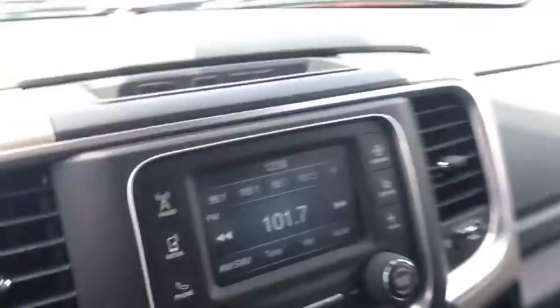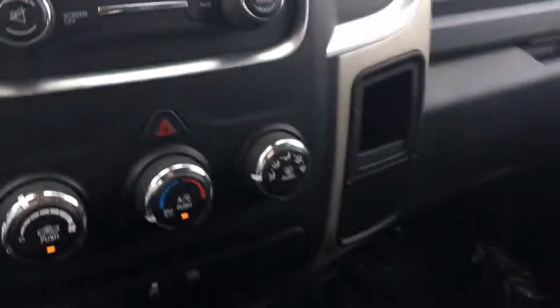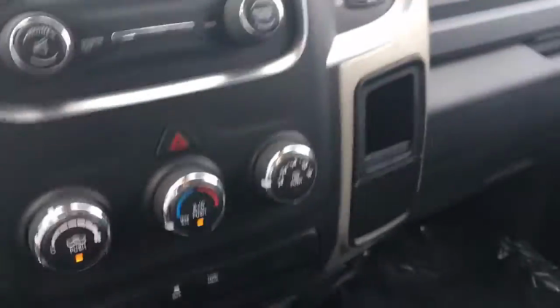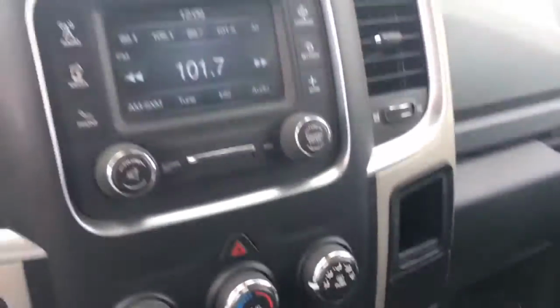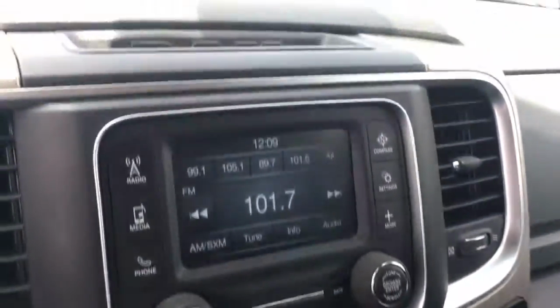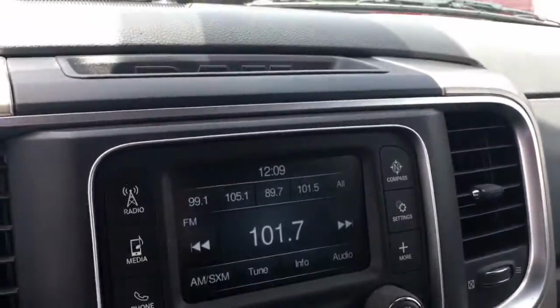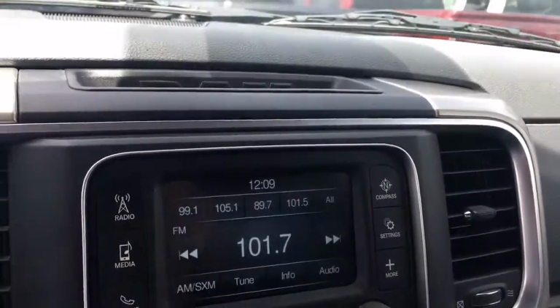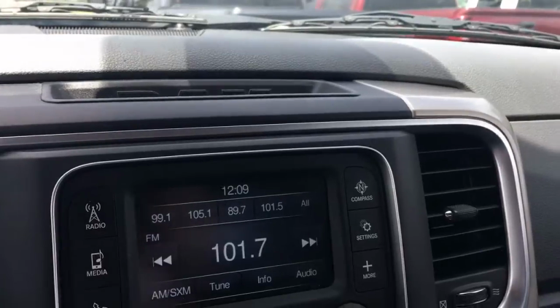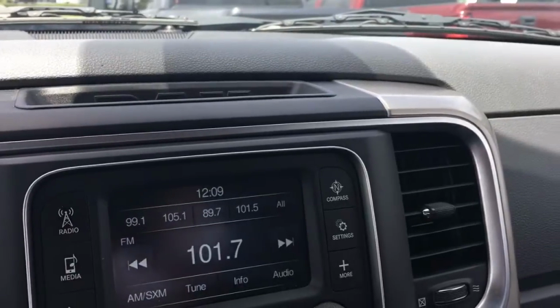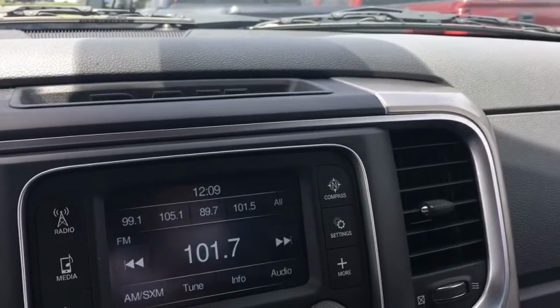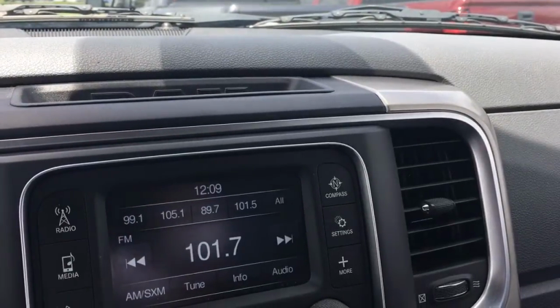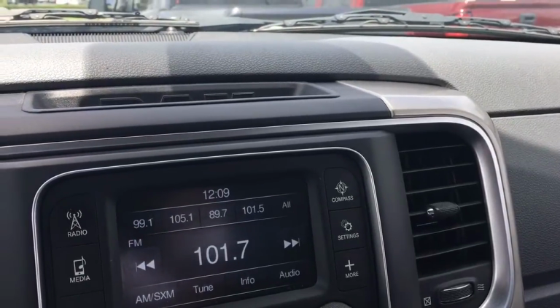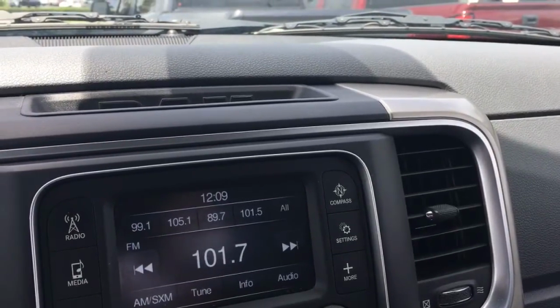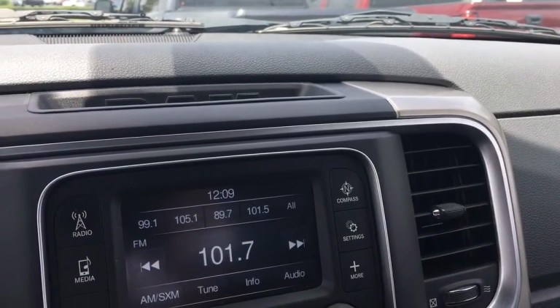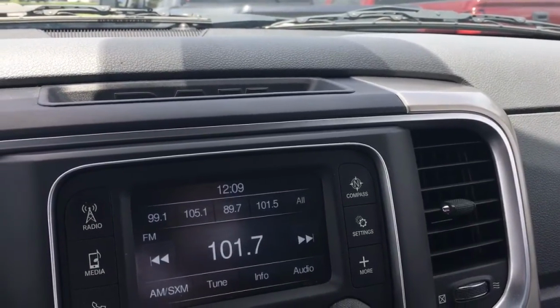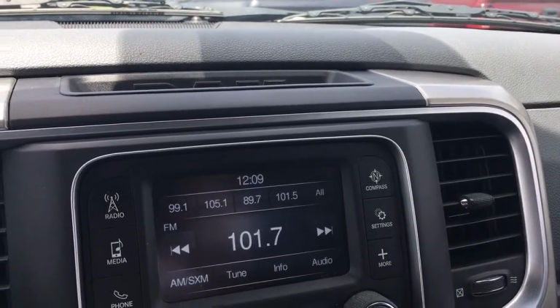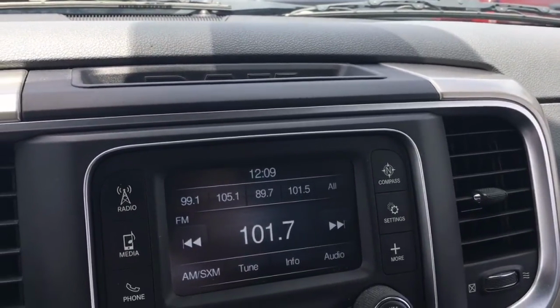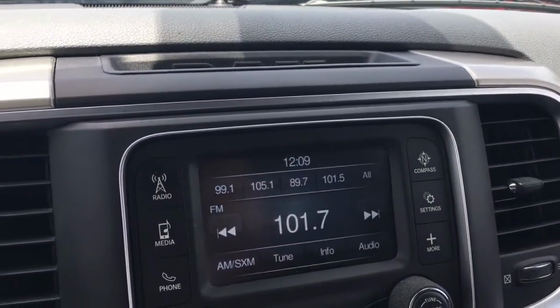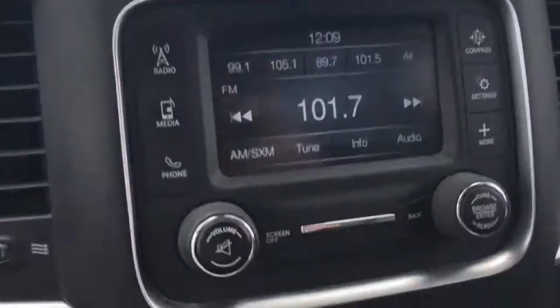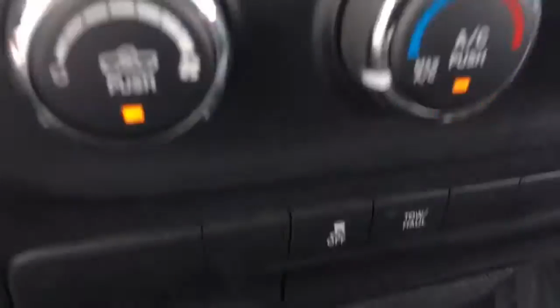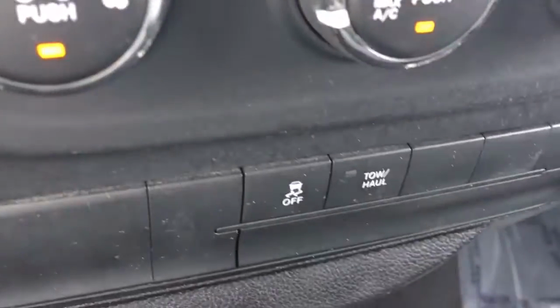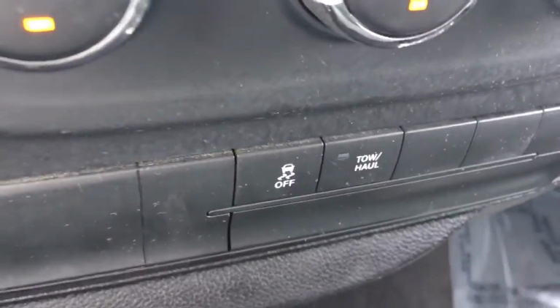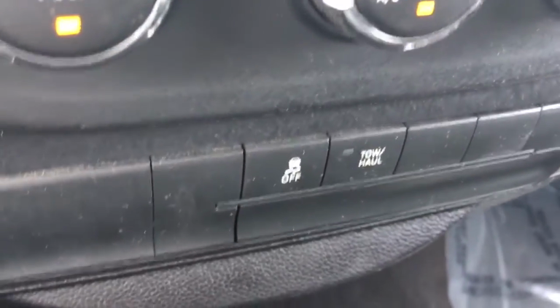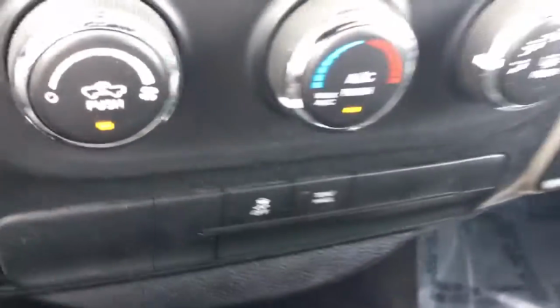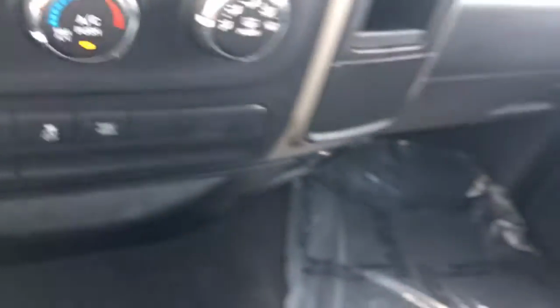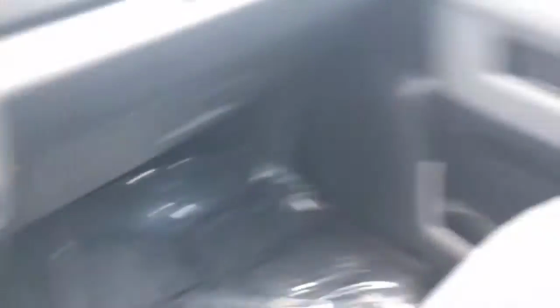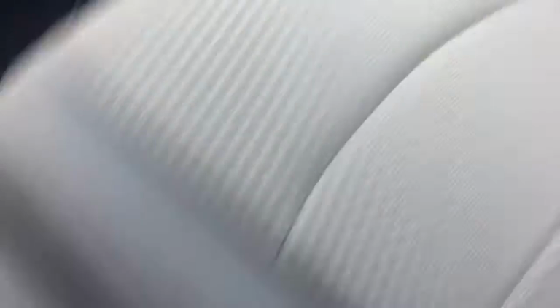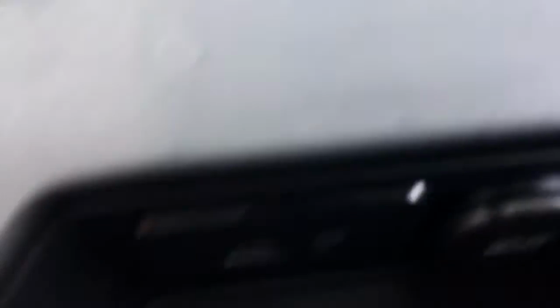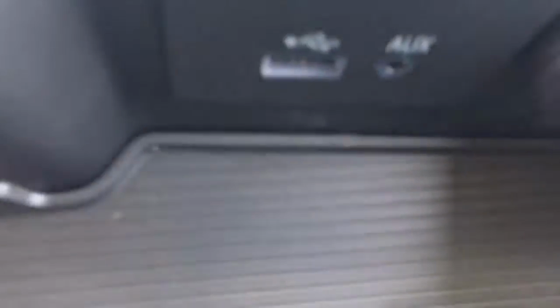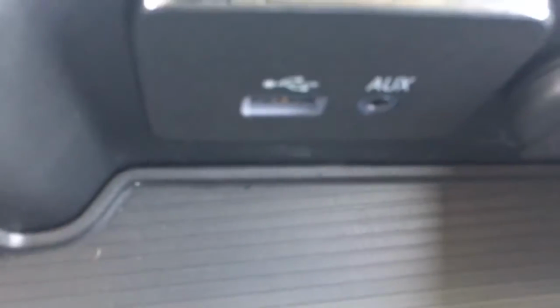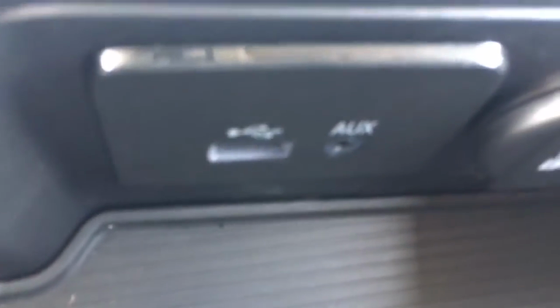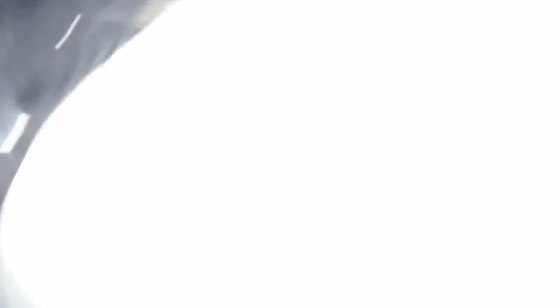Get inside here — we got AM and FM and SXM, tow haul mode if you want to pull a trailer or anything, and a USB and auxiliary port.